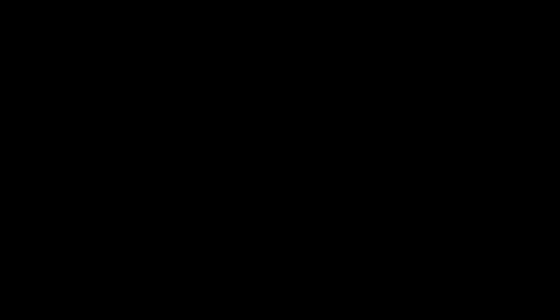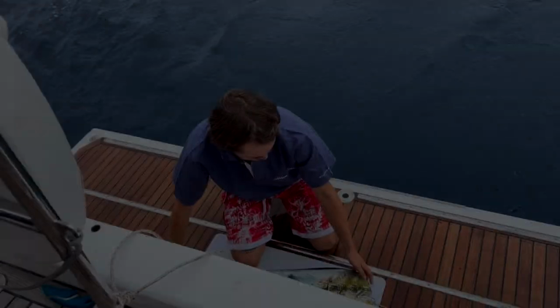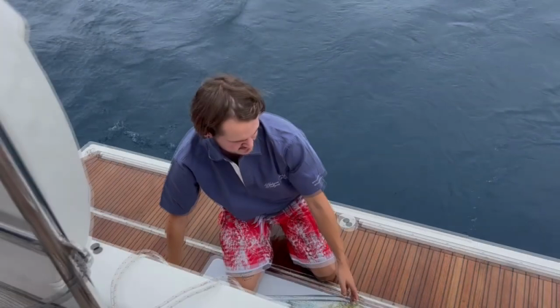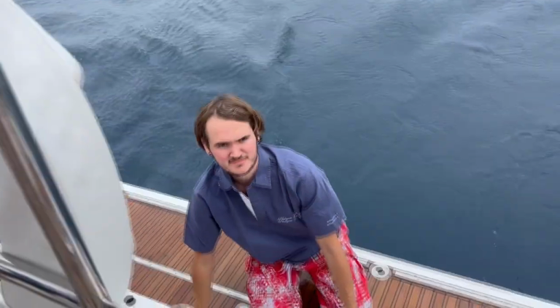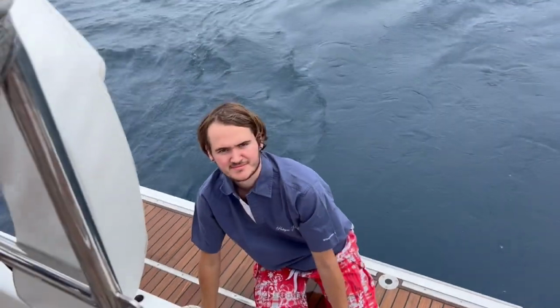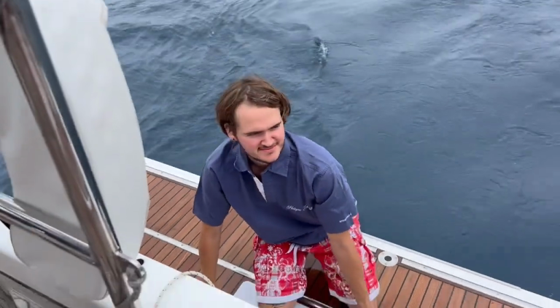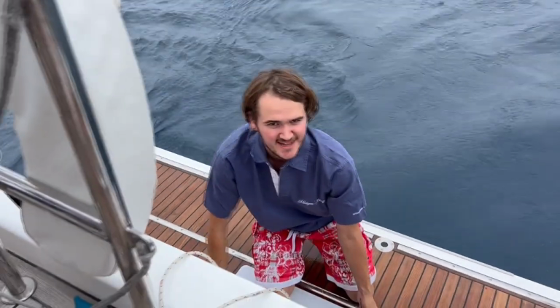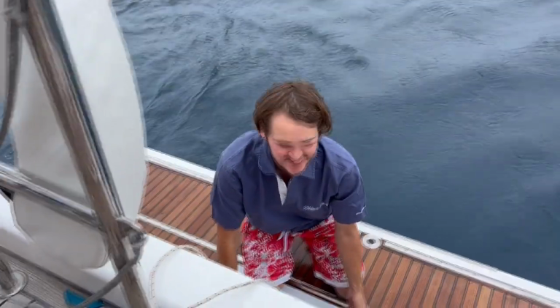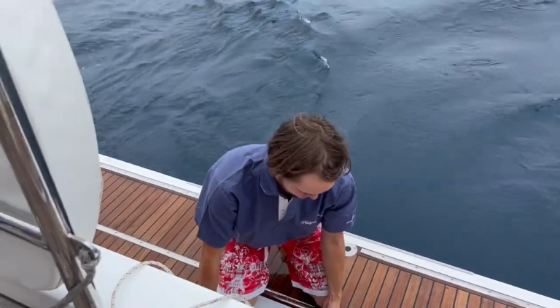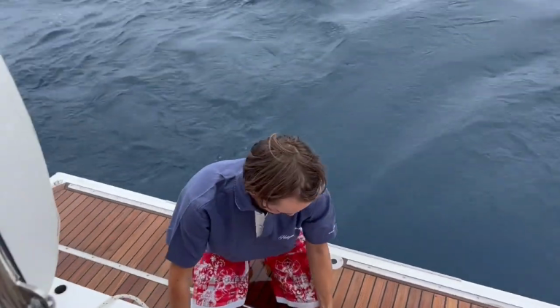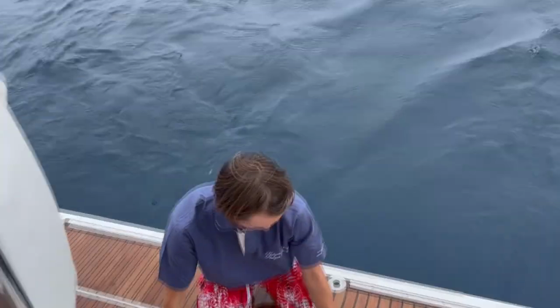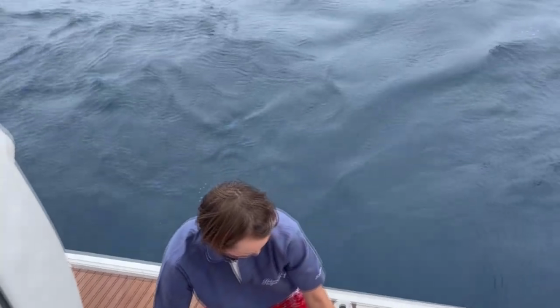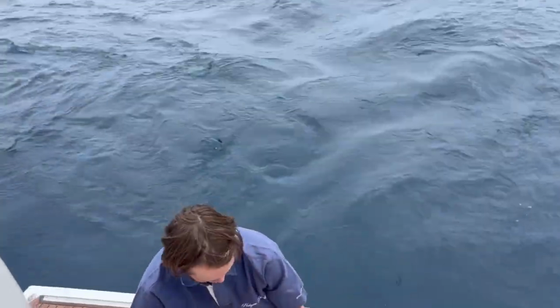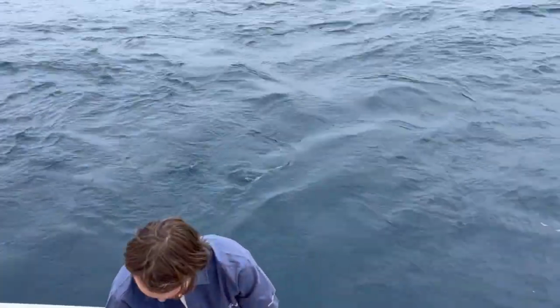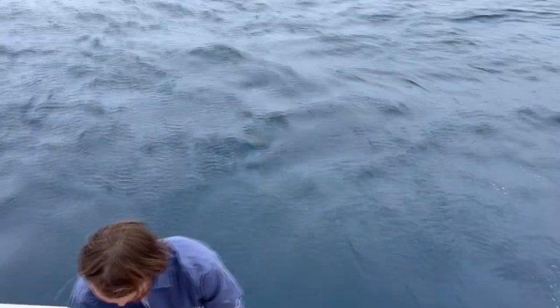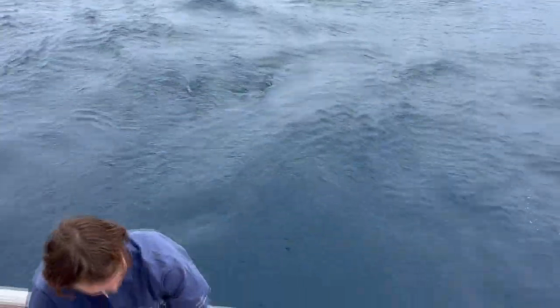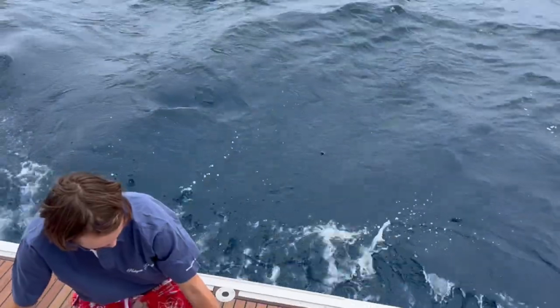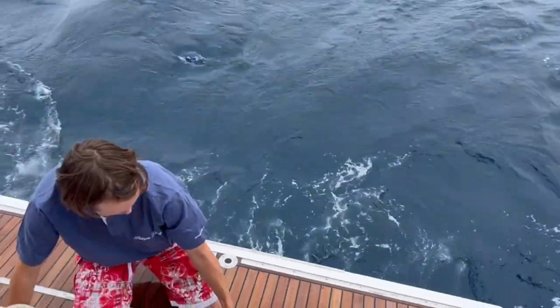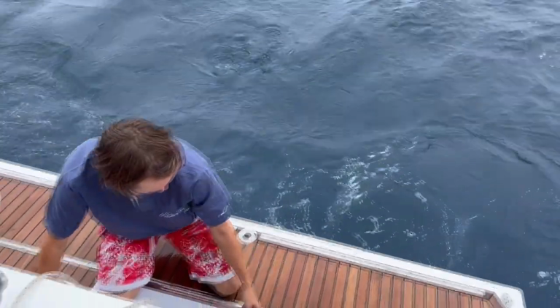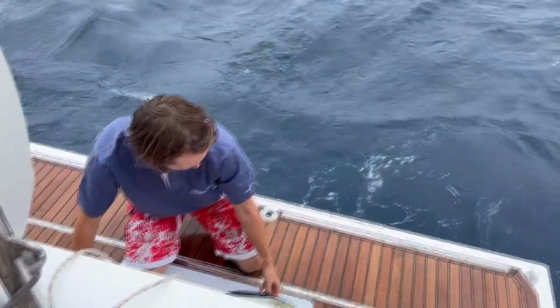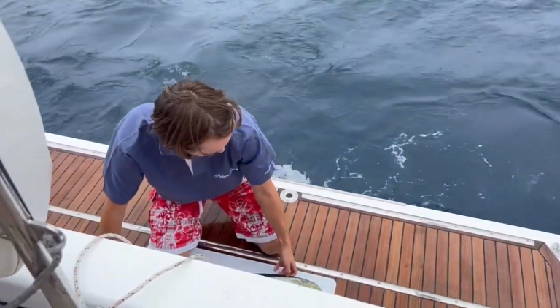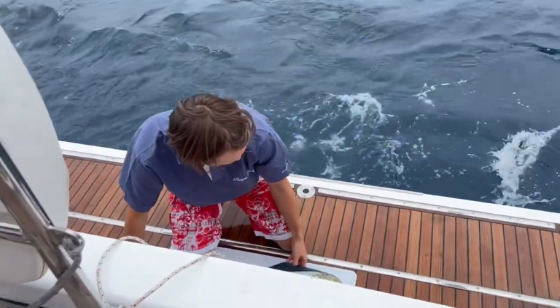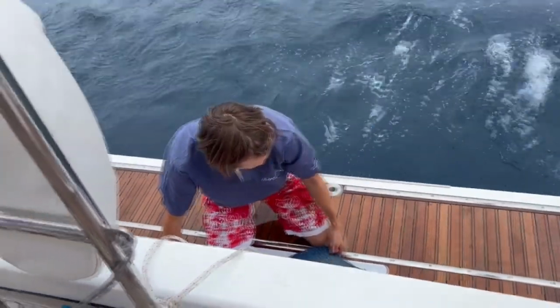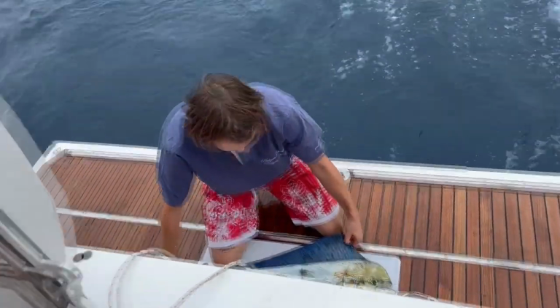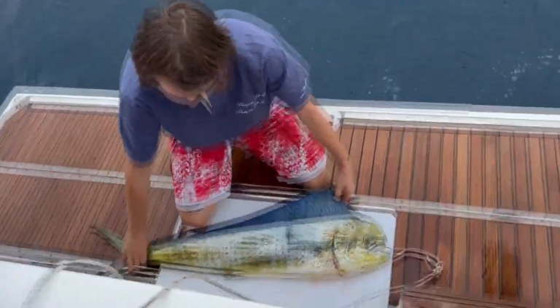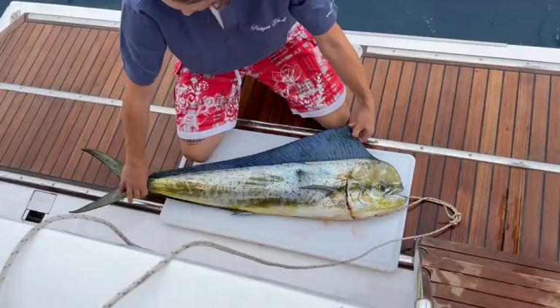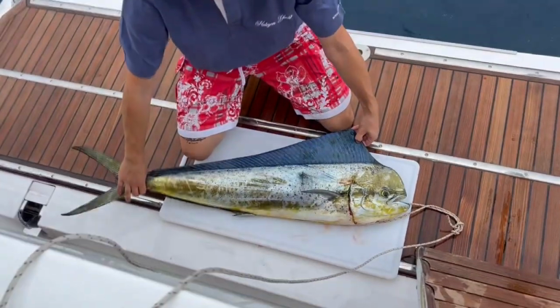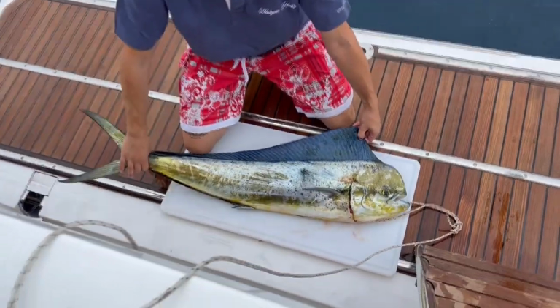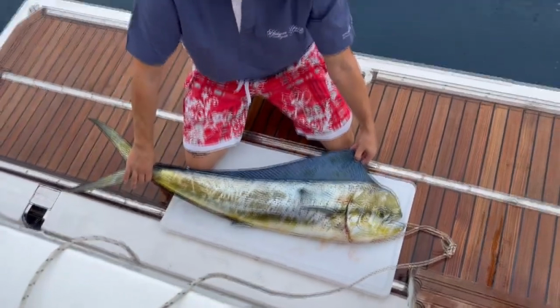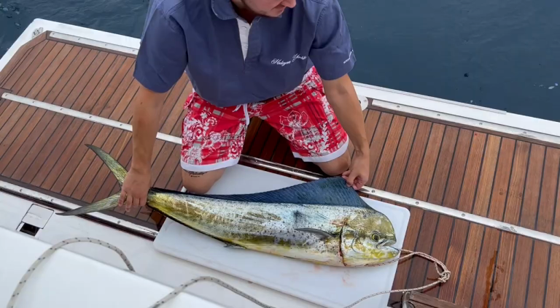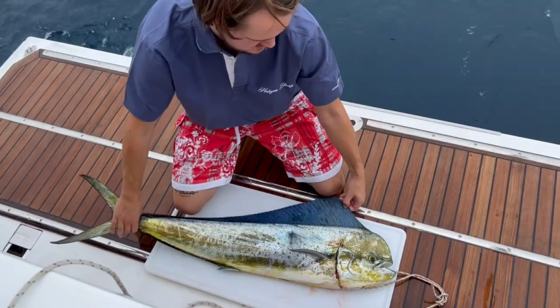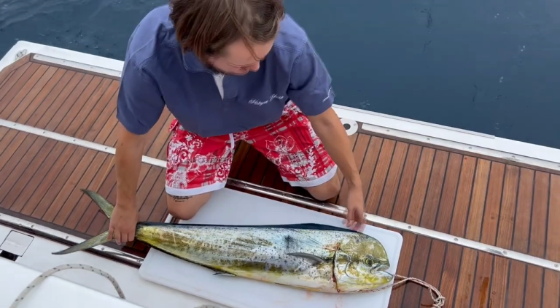We've got George here. Hello, George. Hello. And we're quite deep here — it's about 4,000 meters underneath the back of the boat. And we've just caught a decent-sized mahi. It's a big bull.